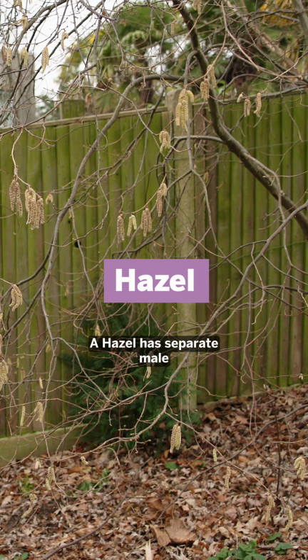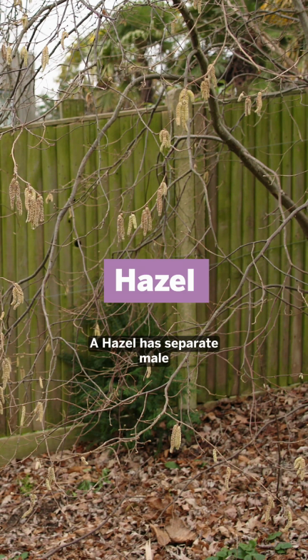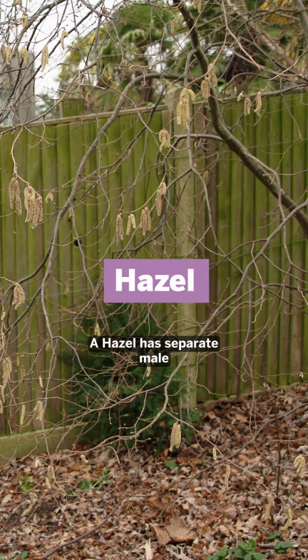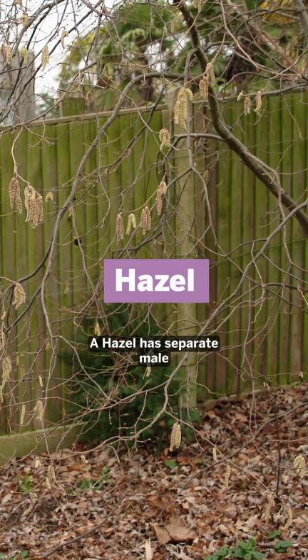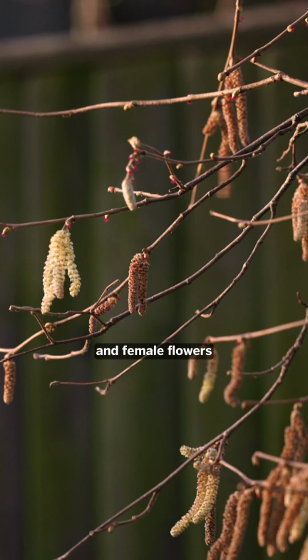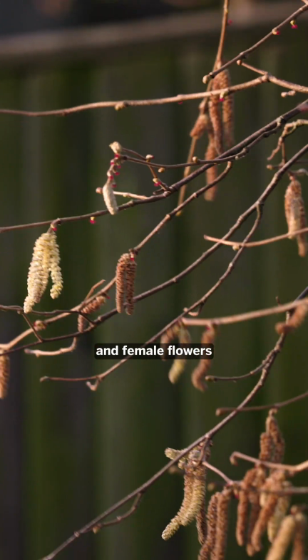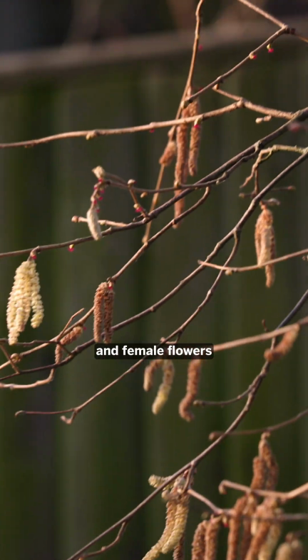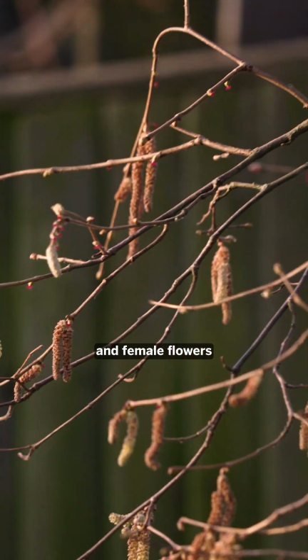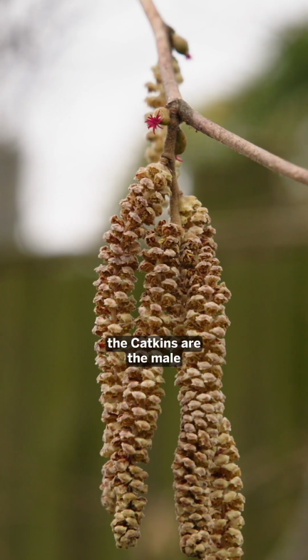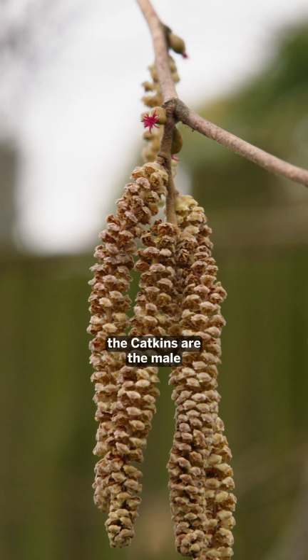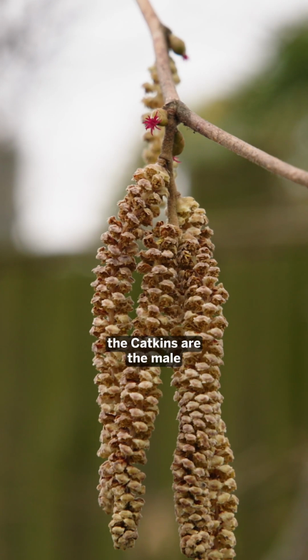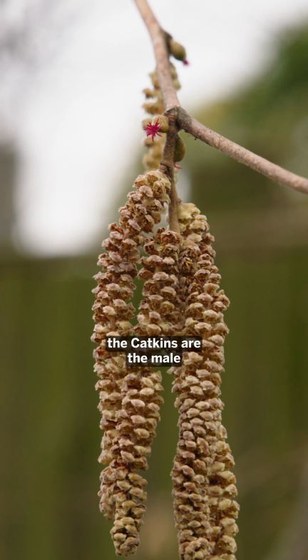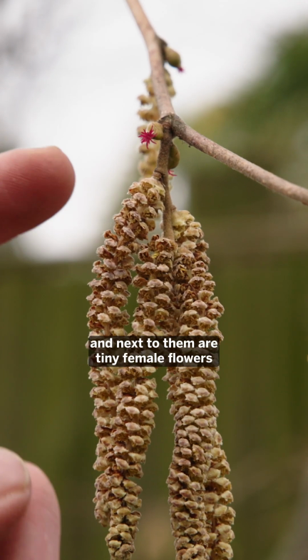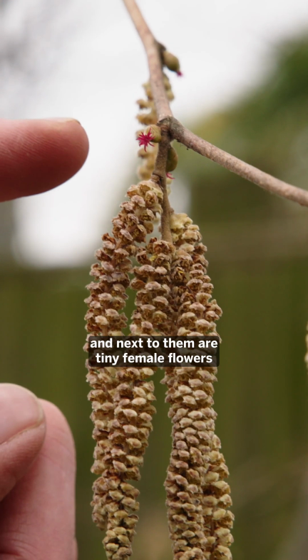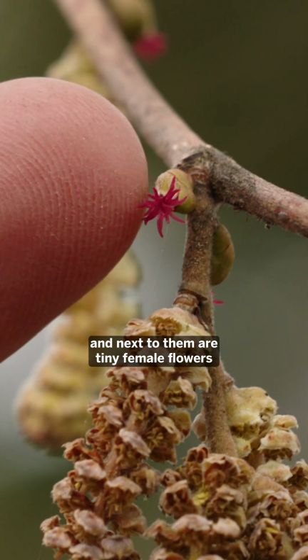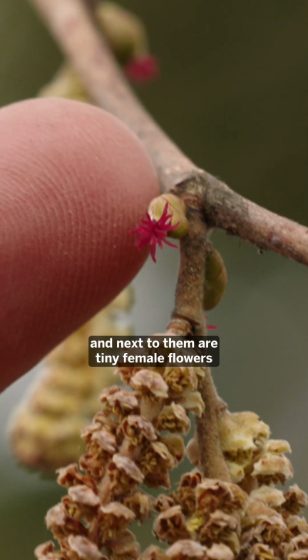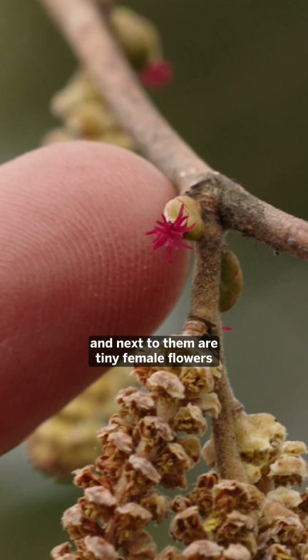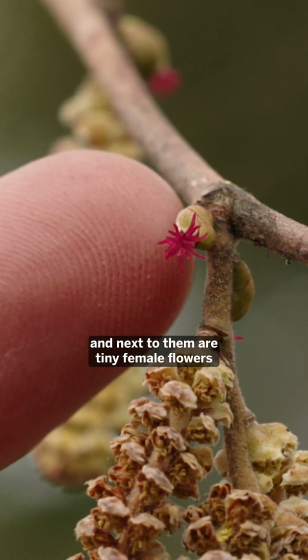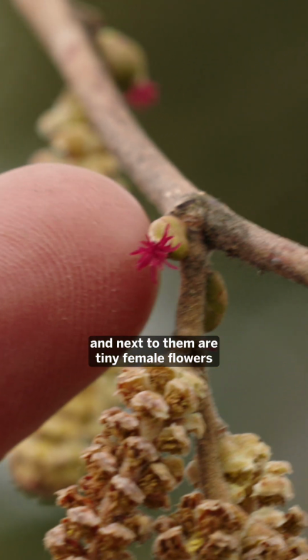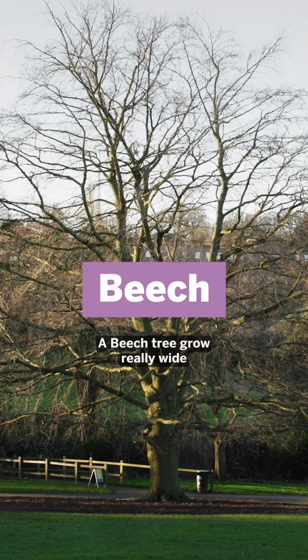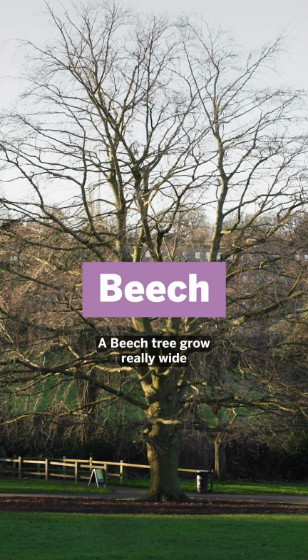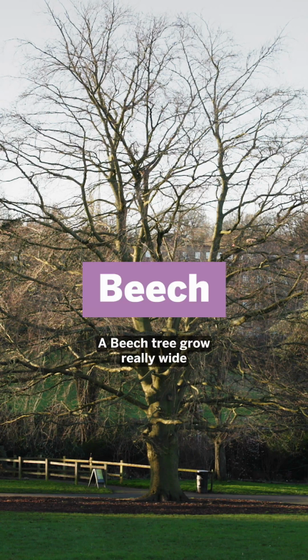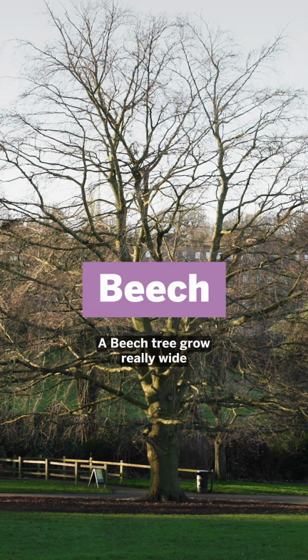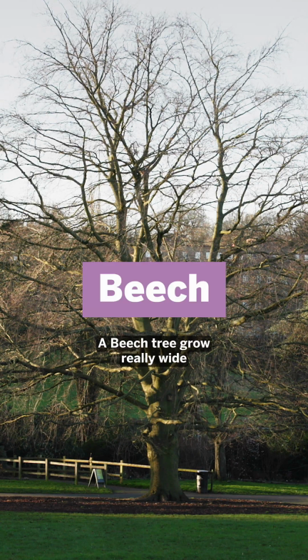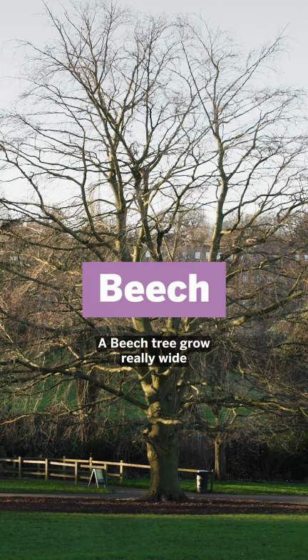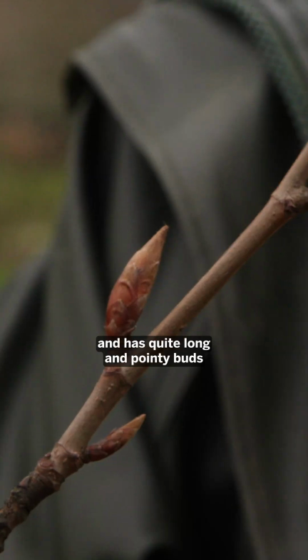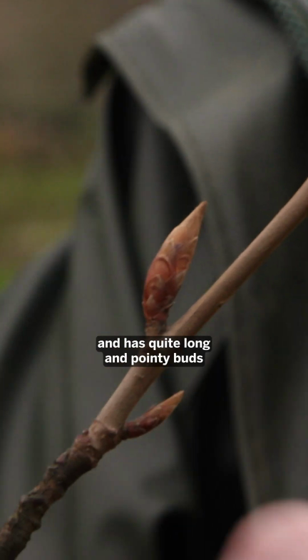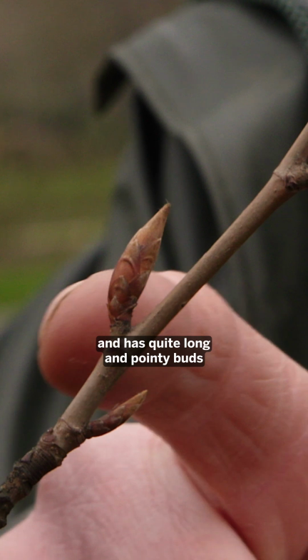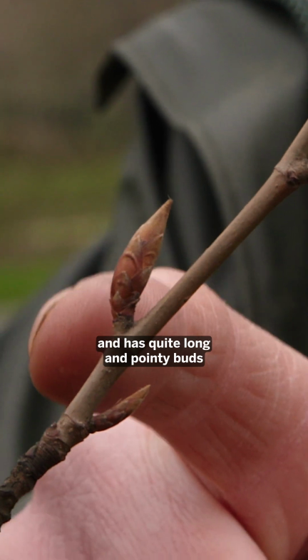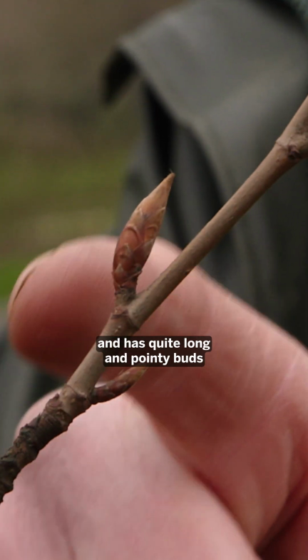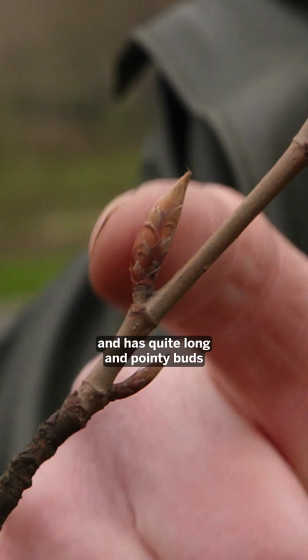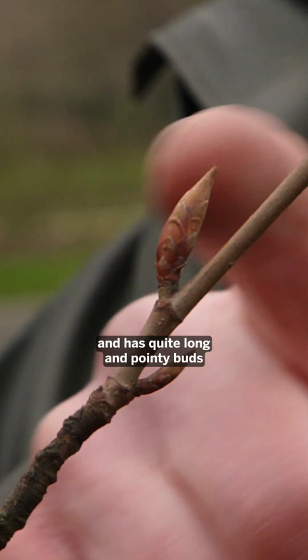Hazel has separate male and female flowers. The catkins are the male, and next to them are tiny female flowers. A beech tree grows really wide and has quite long and pointy buds.